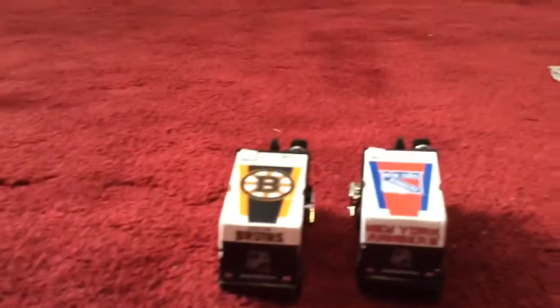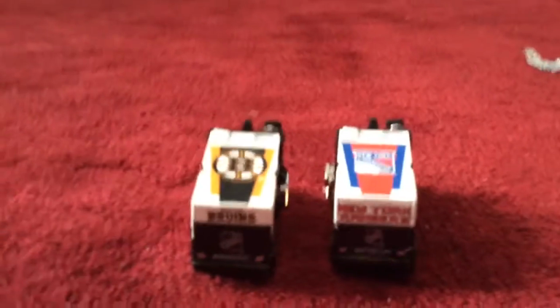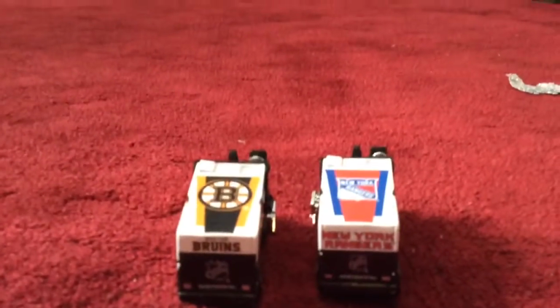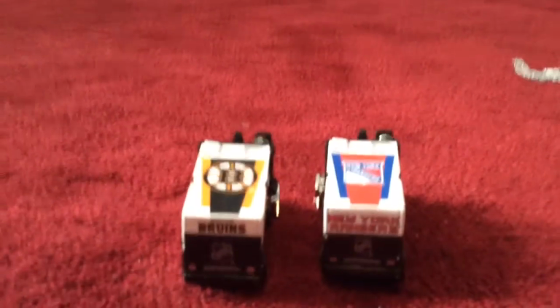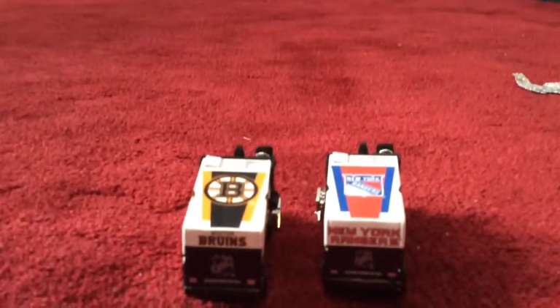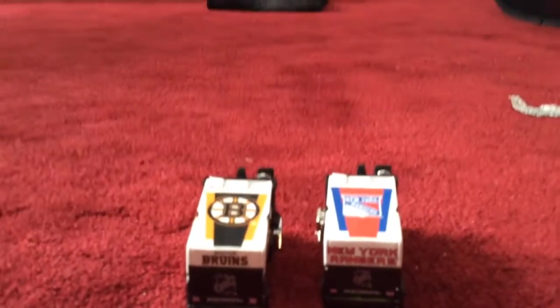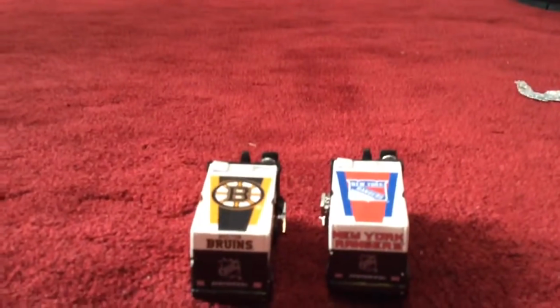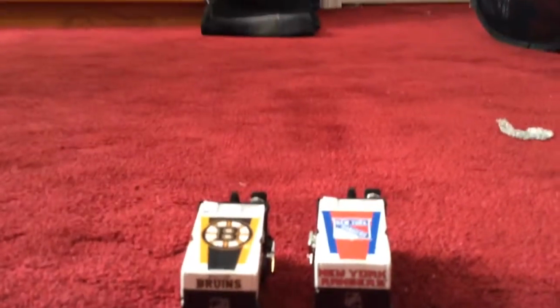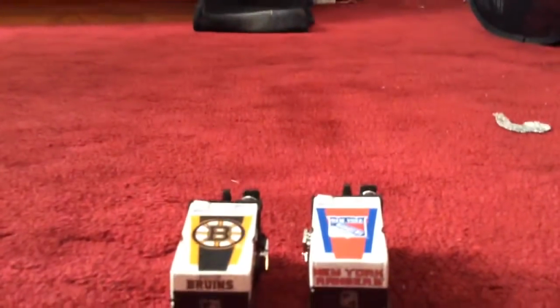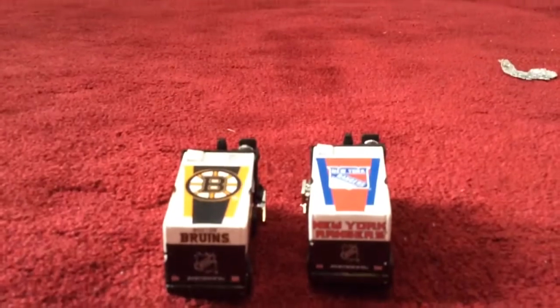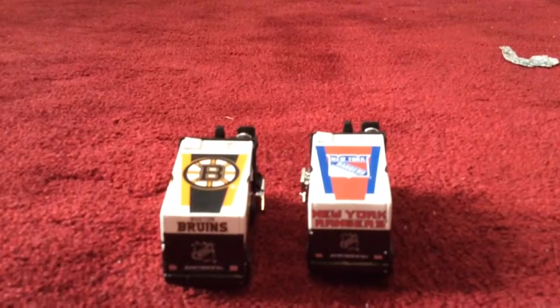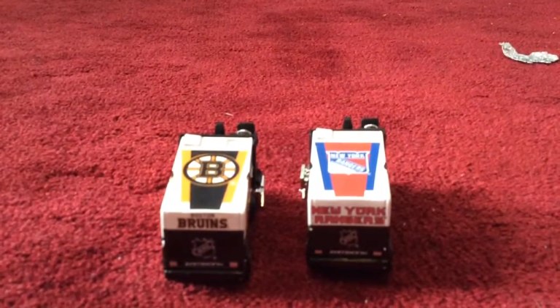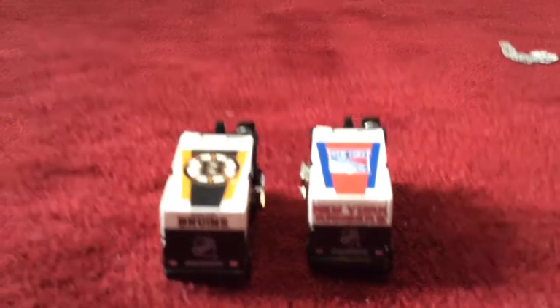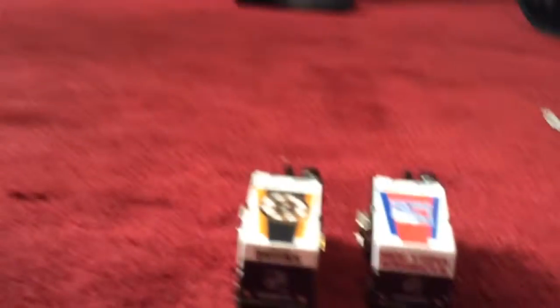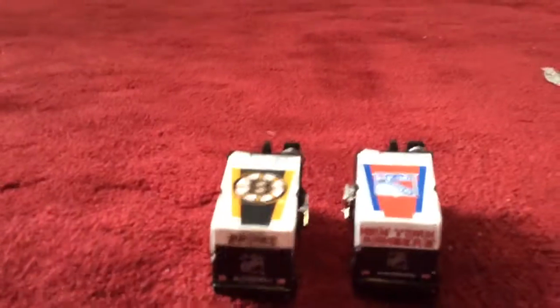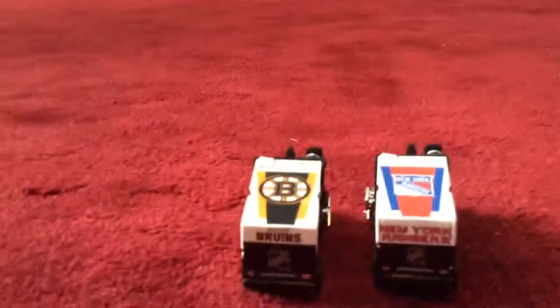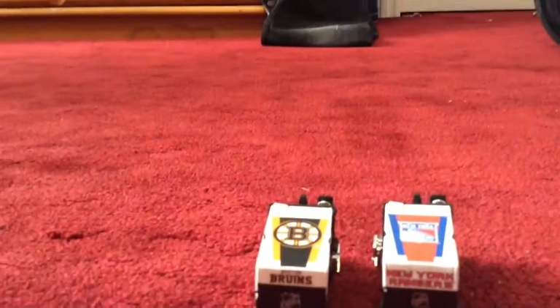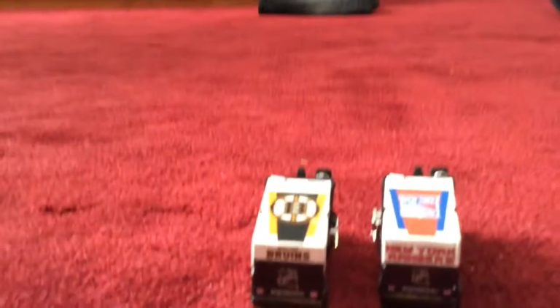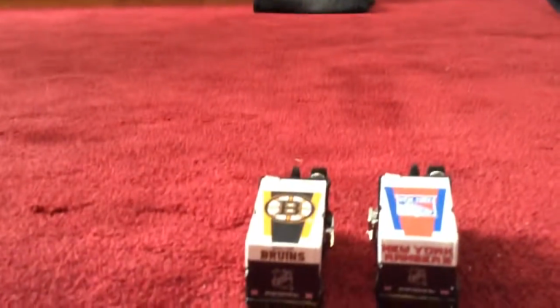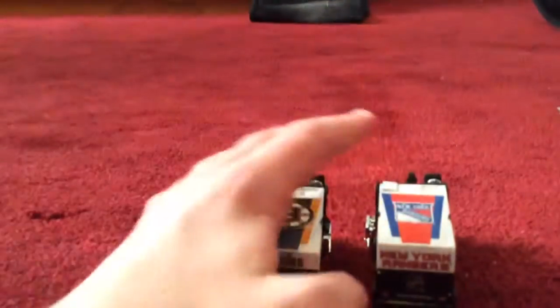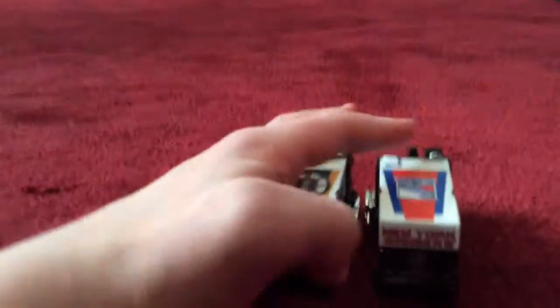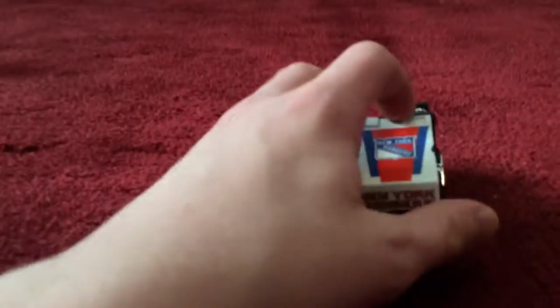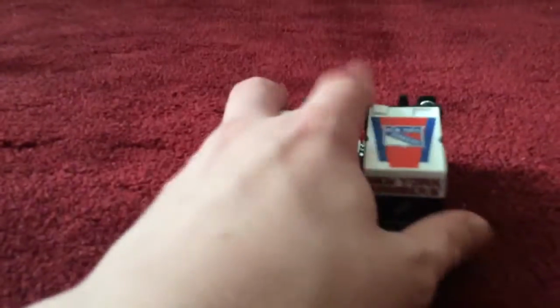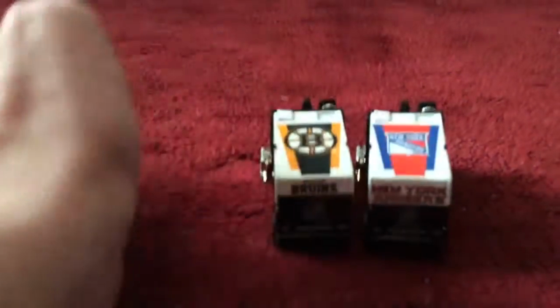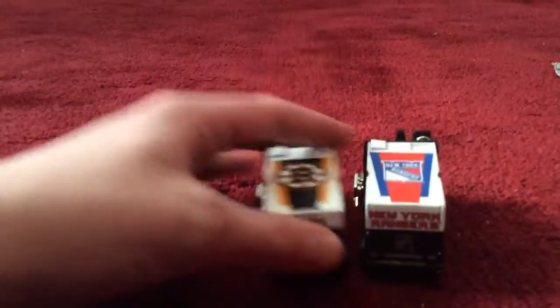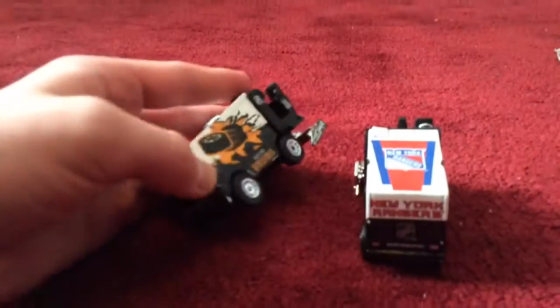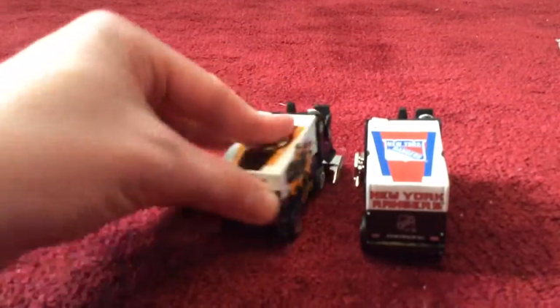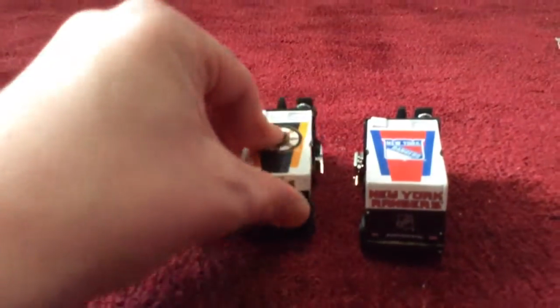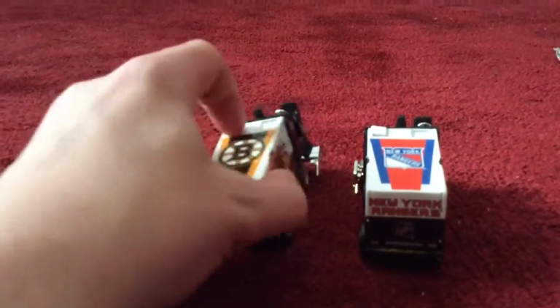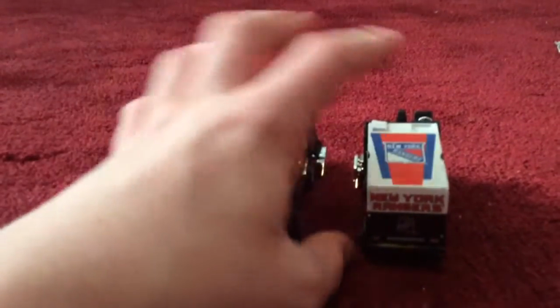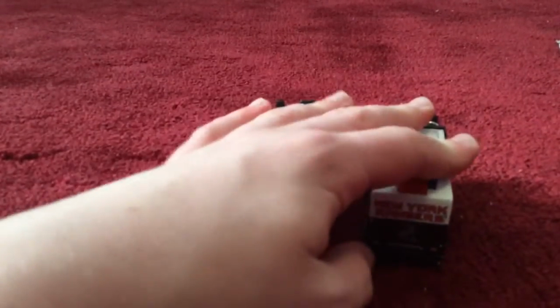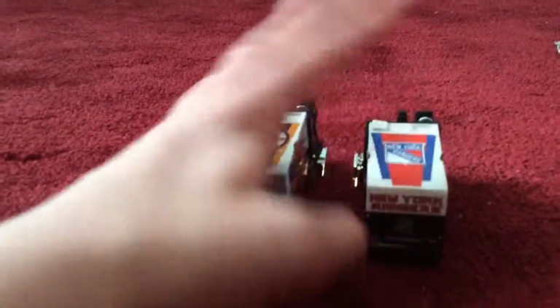Hi everybody, I am back today with a comparison video, this time between a Bruins Zamboni and a Rangers Zamboni. These two are the exact same thing — they have the same hood and body.